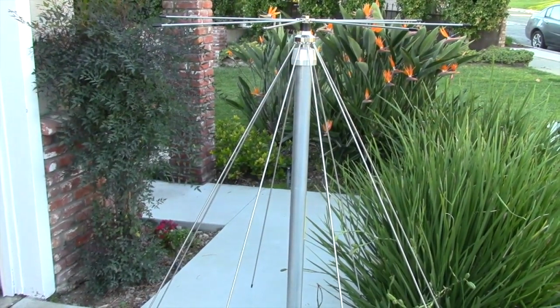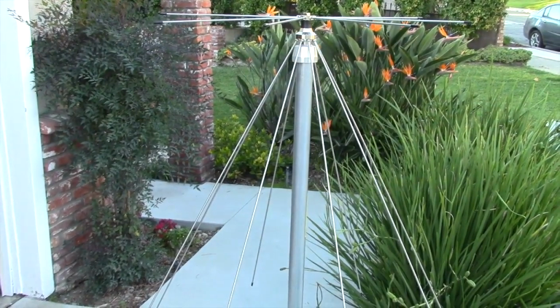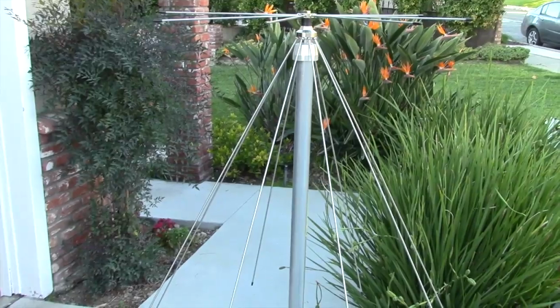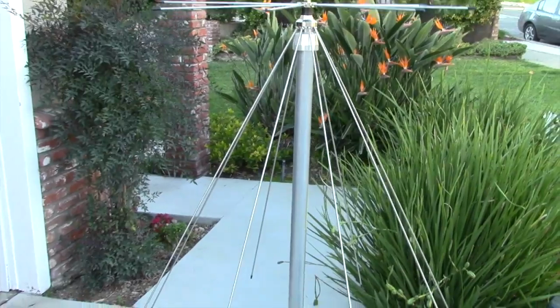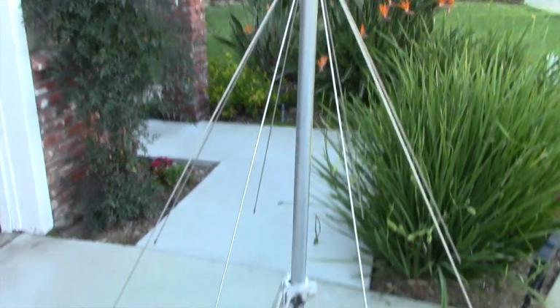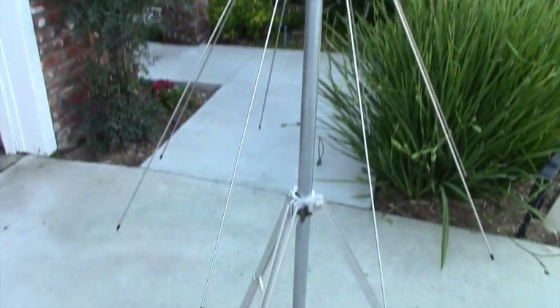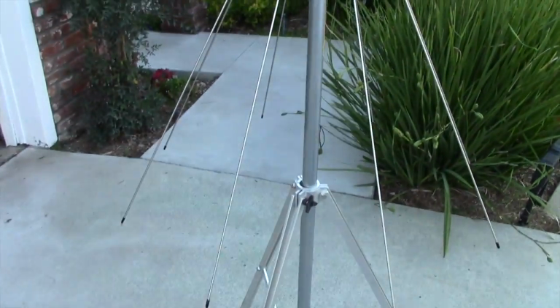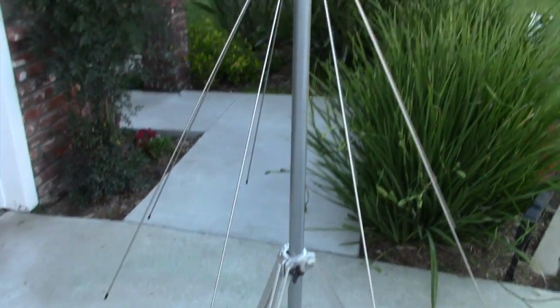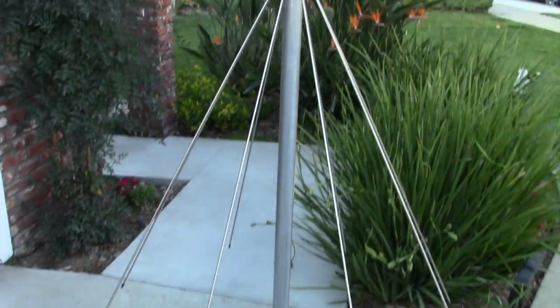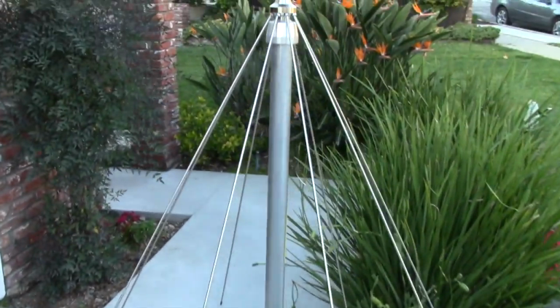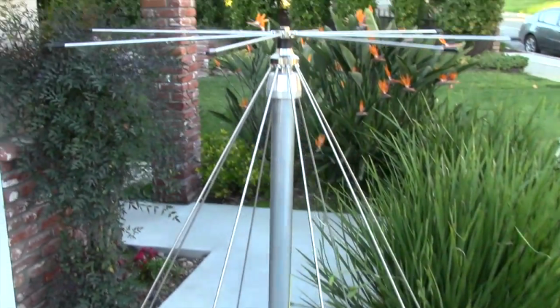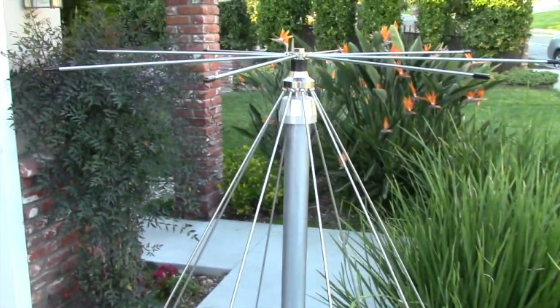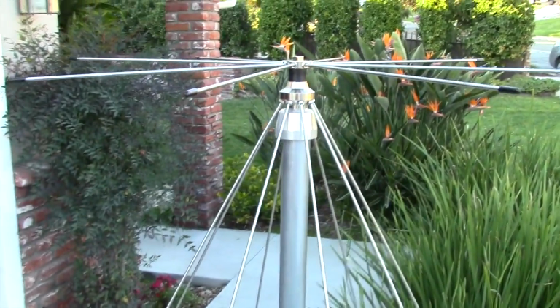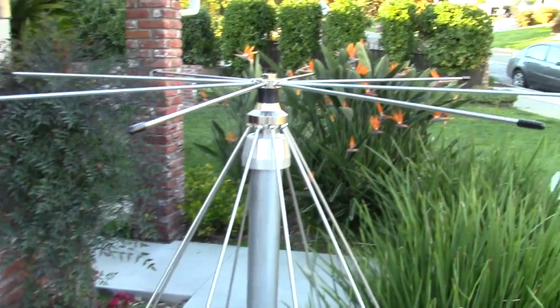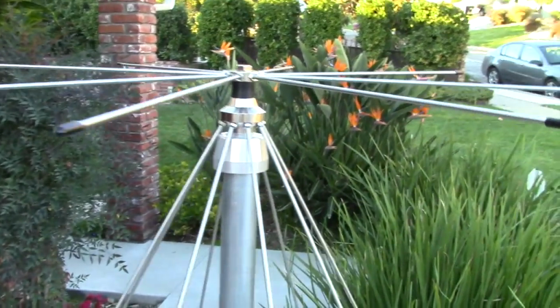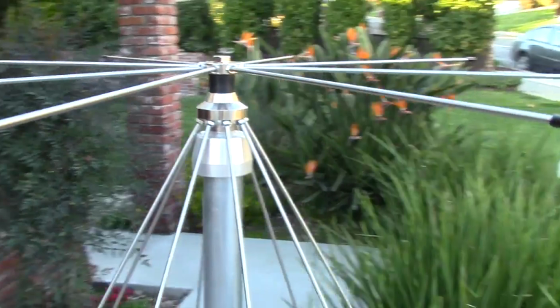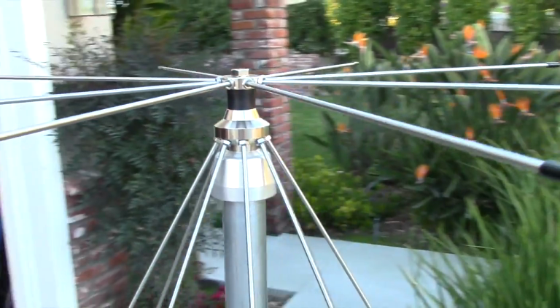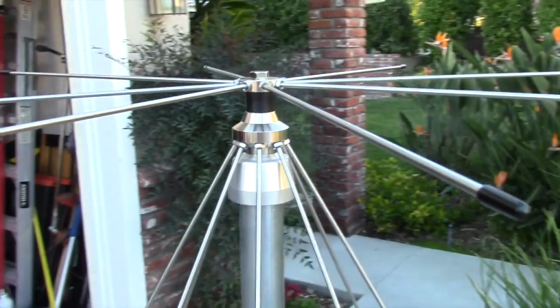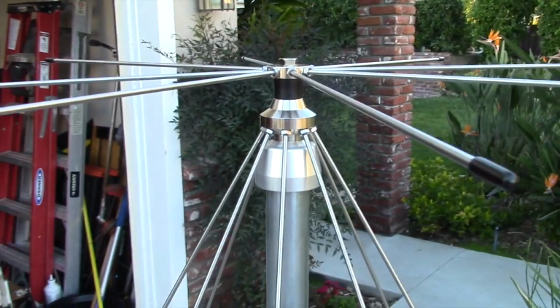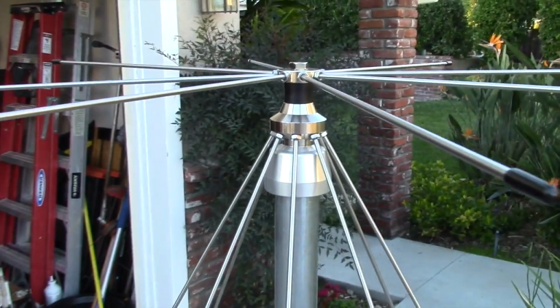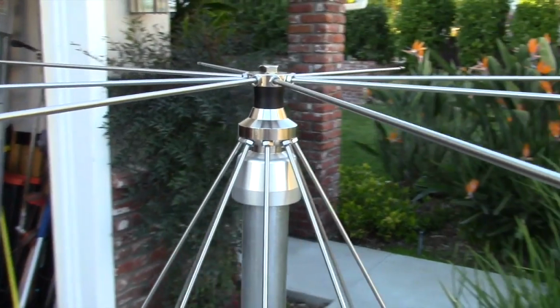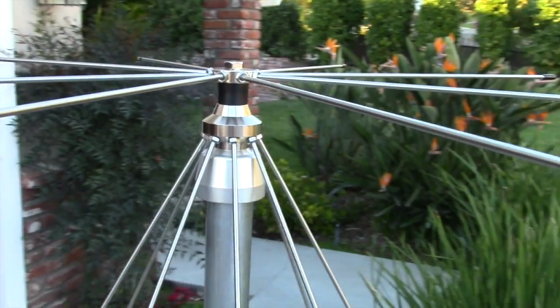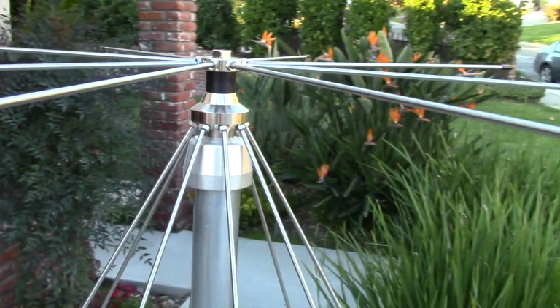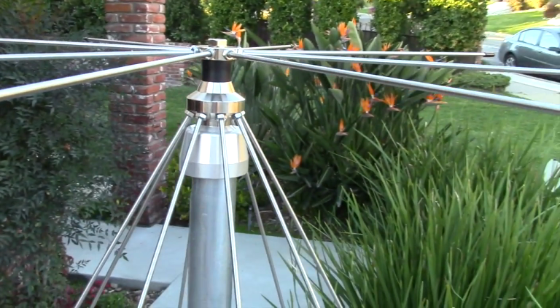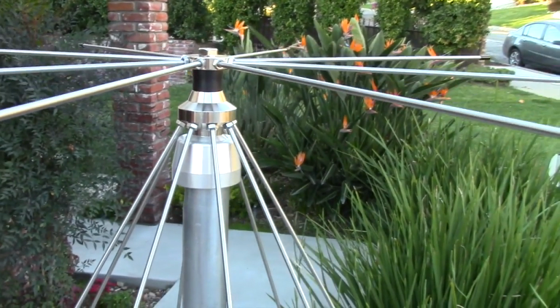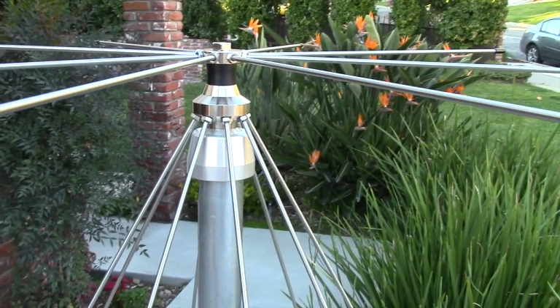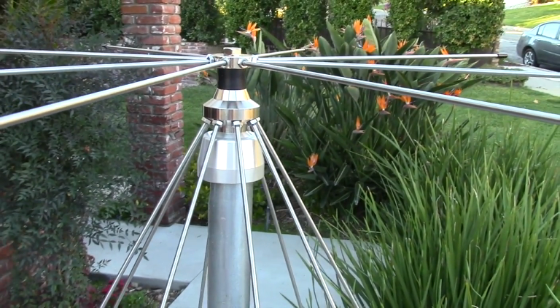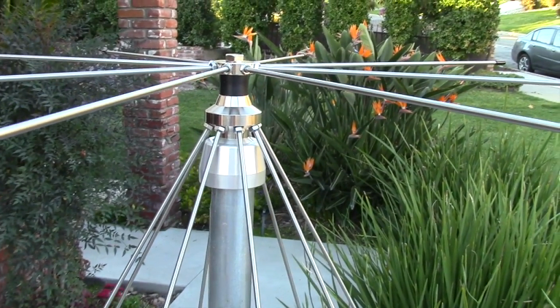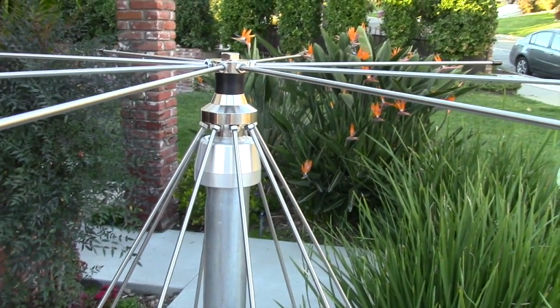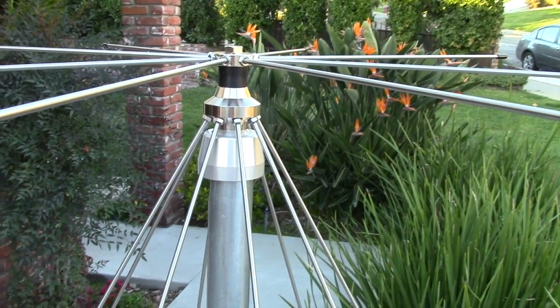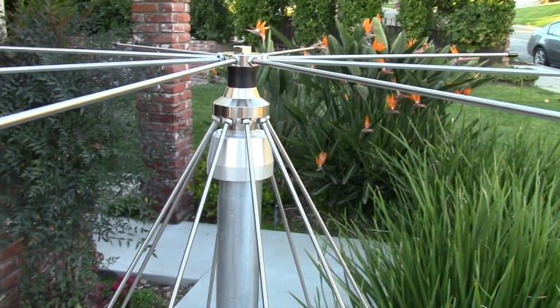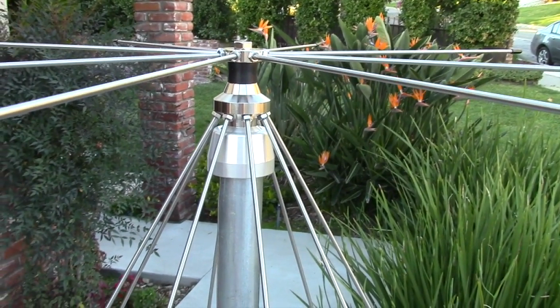I've now installed all of the vertical elements and the antenna is ready to go on the roof. Before we do that, I want to take a moment to briefly describe how this antenna works.